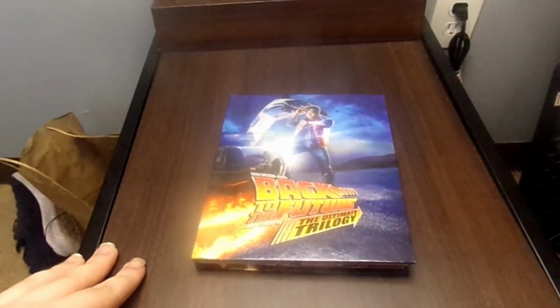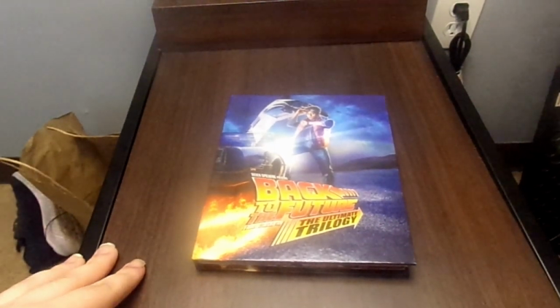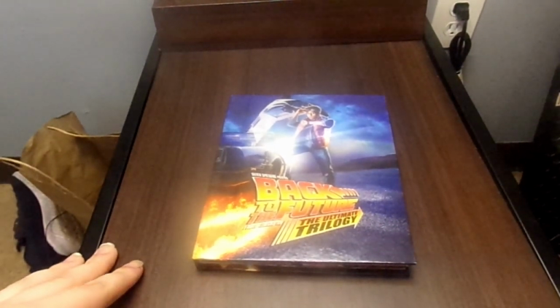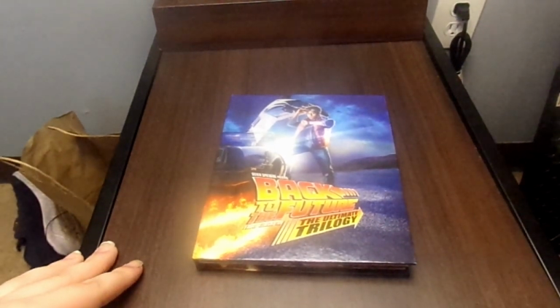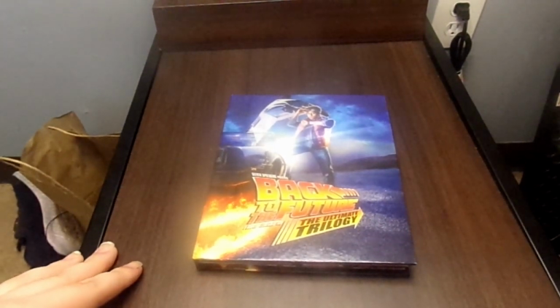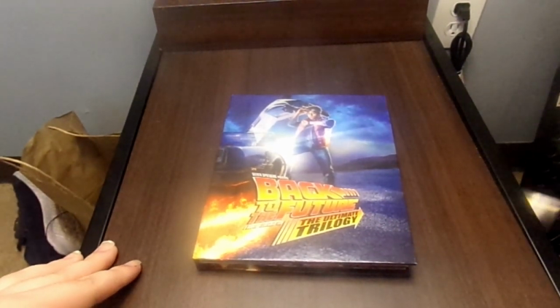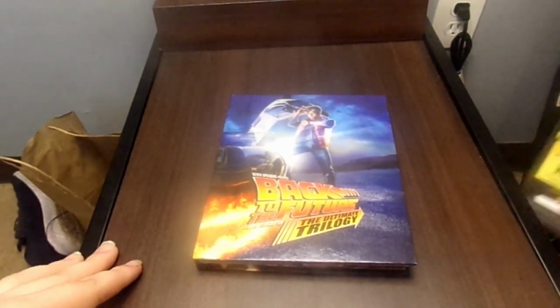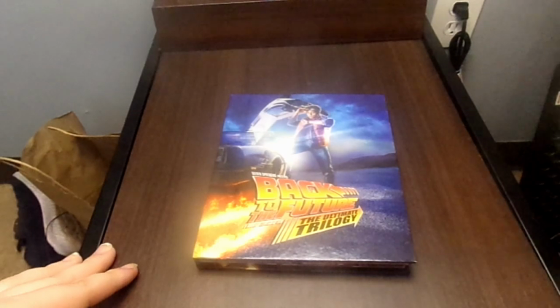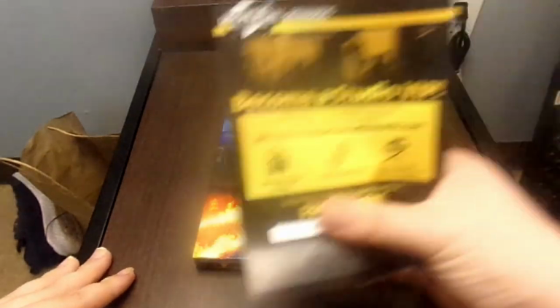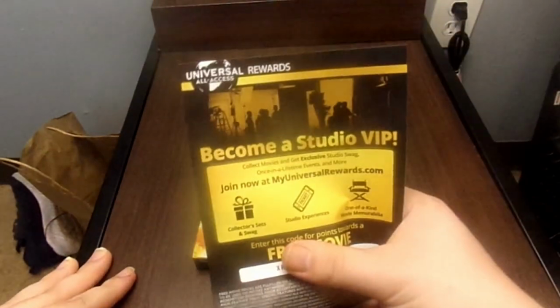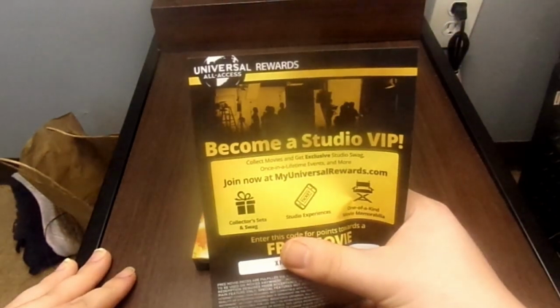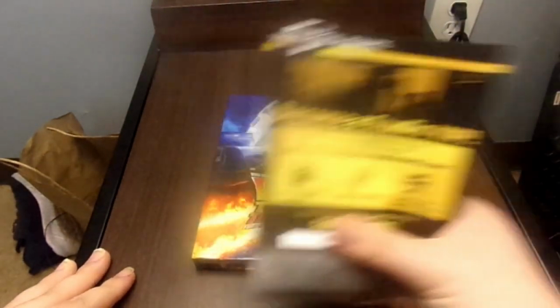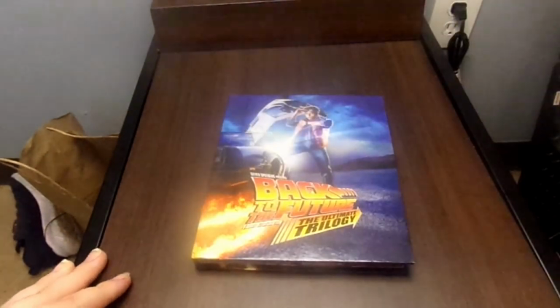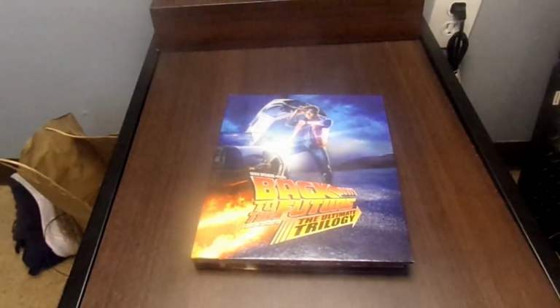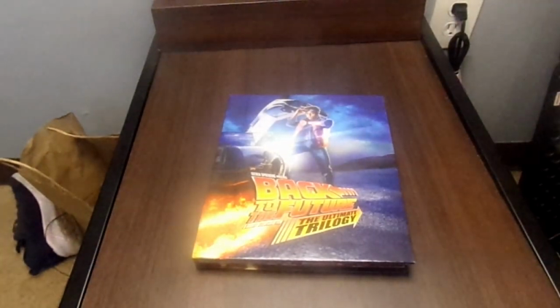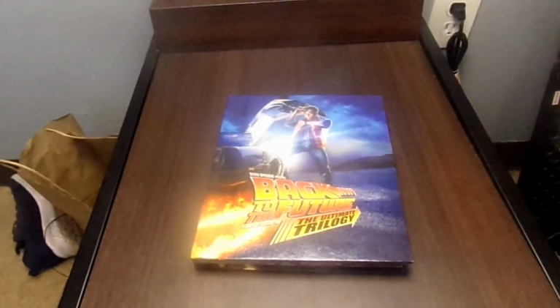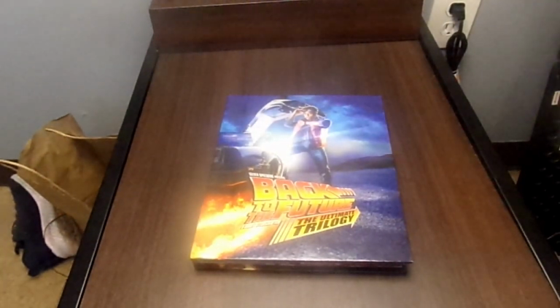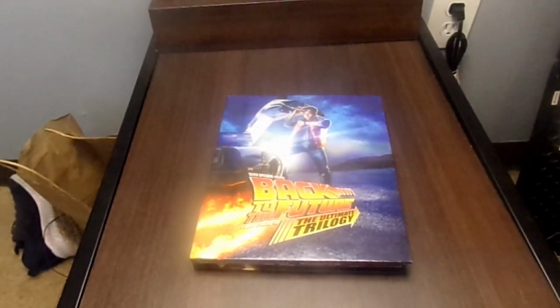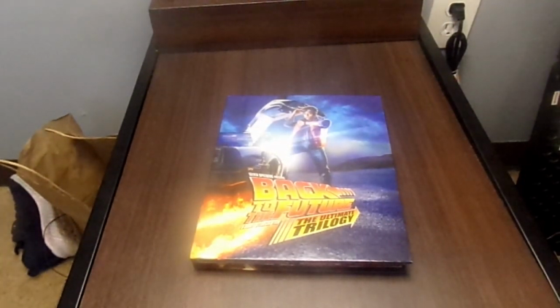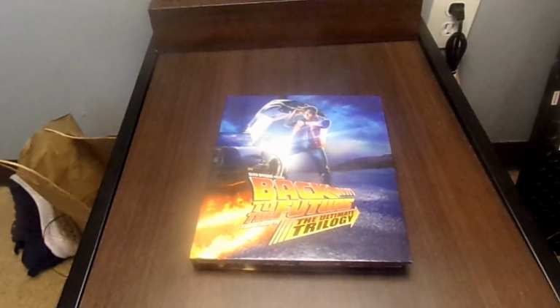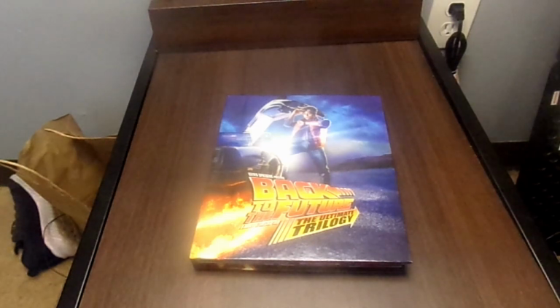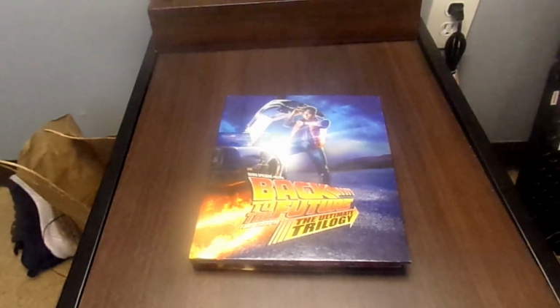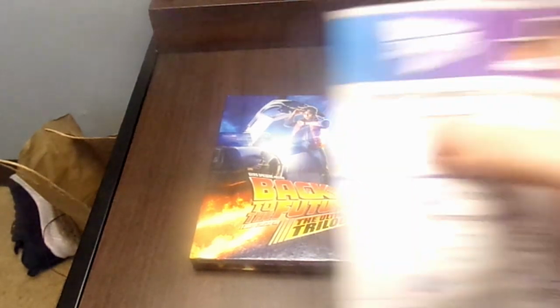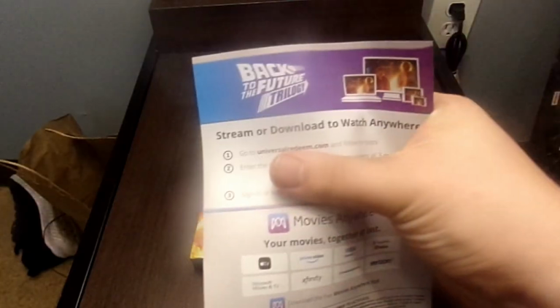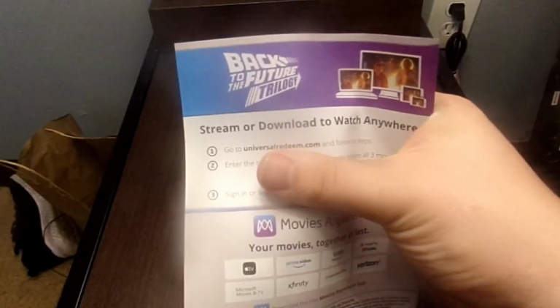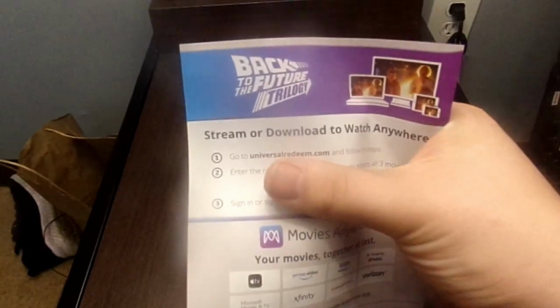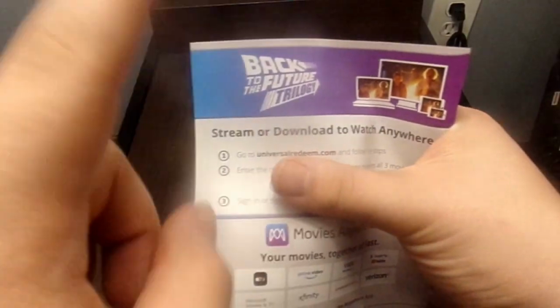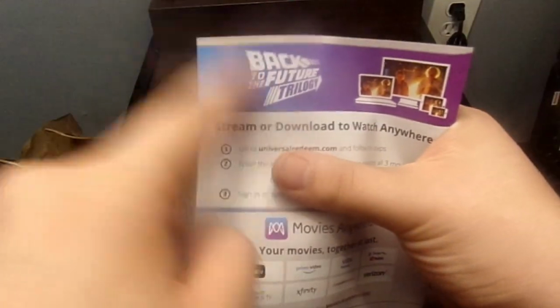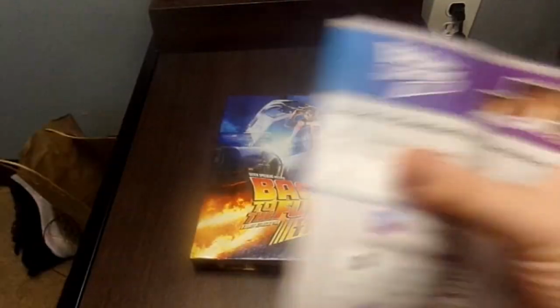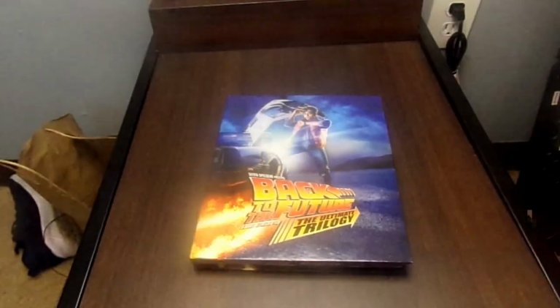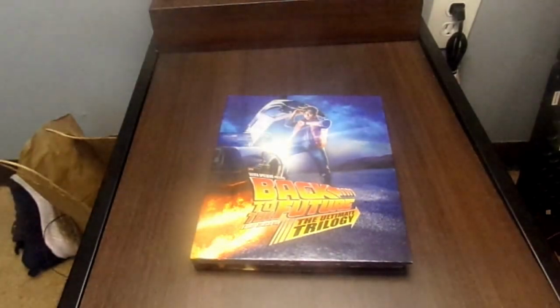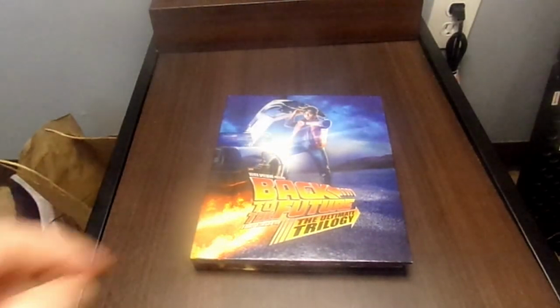You also get a digital code, and with this code you unlock all the movies, which is kind of nice.